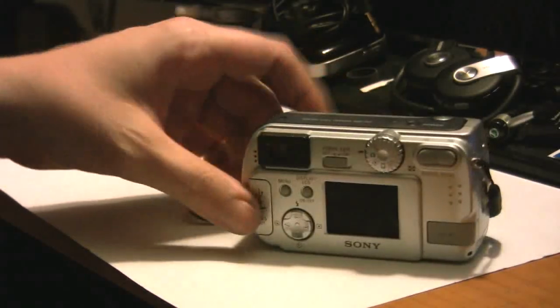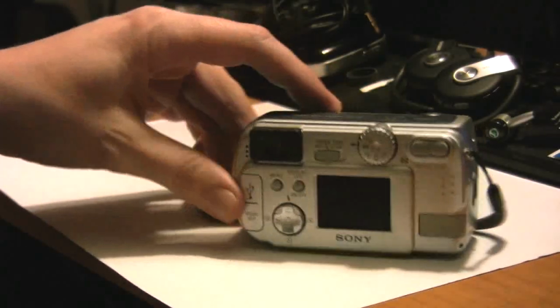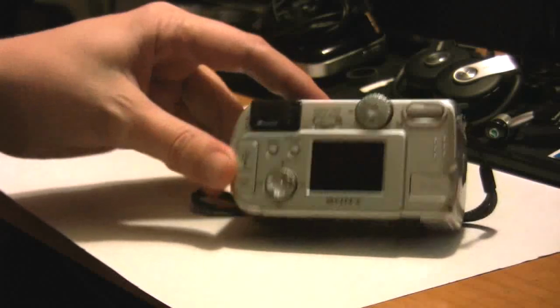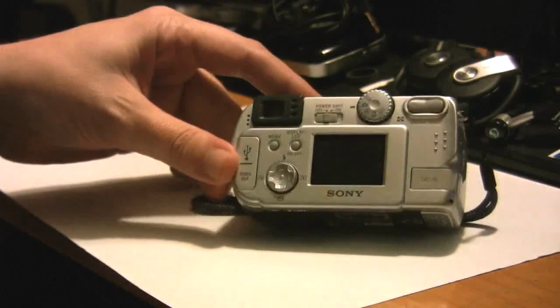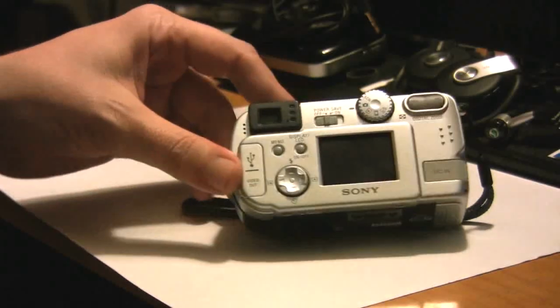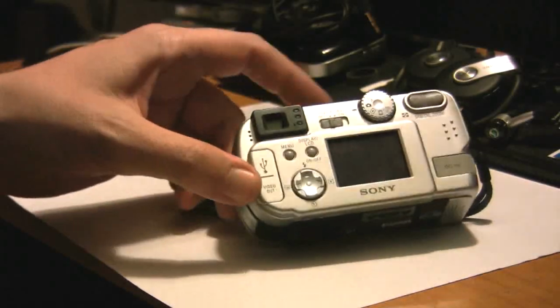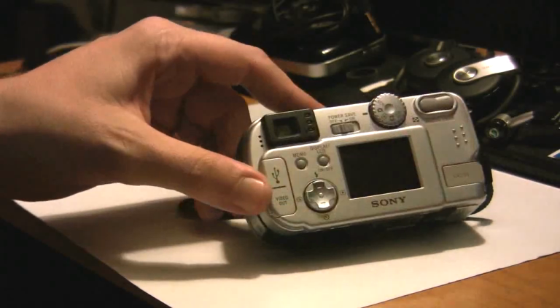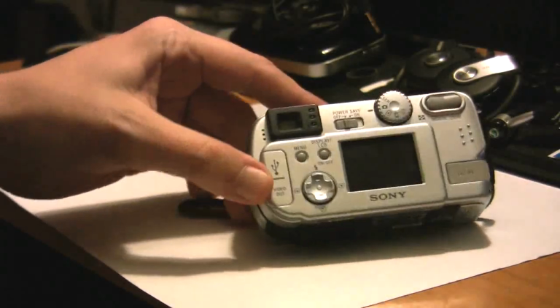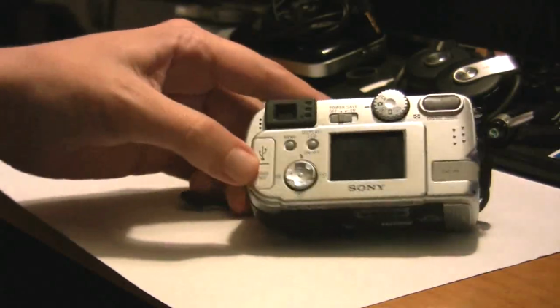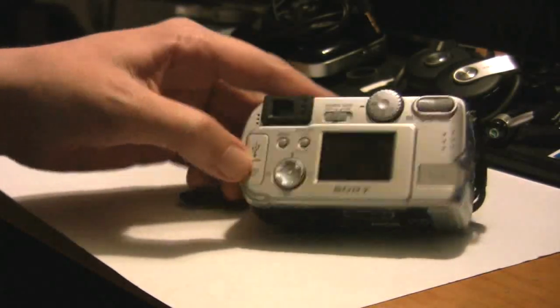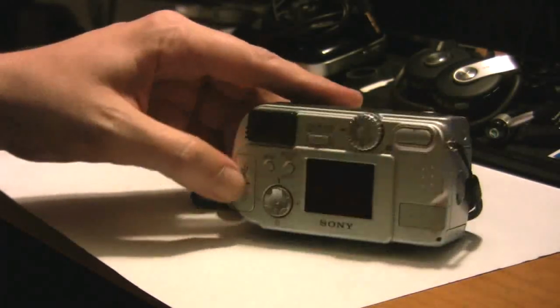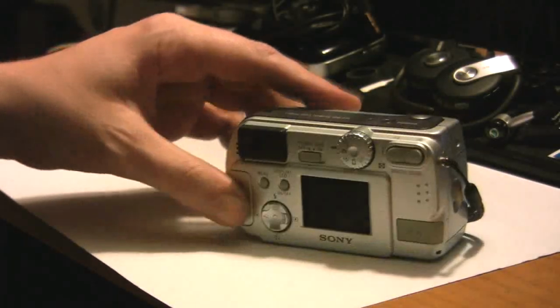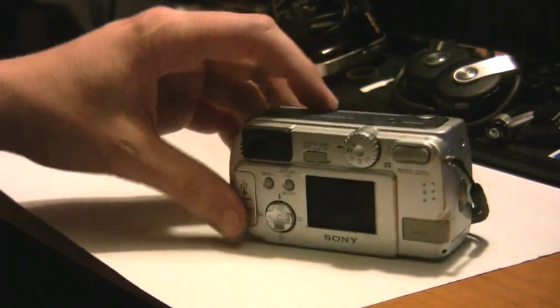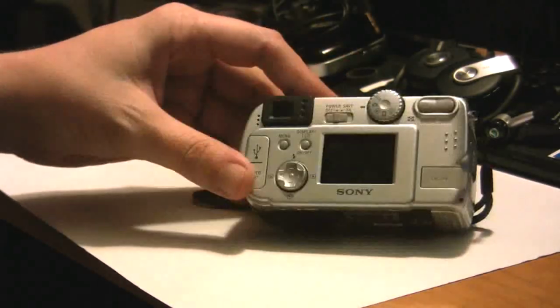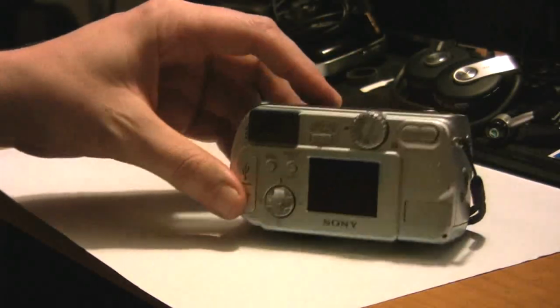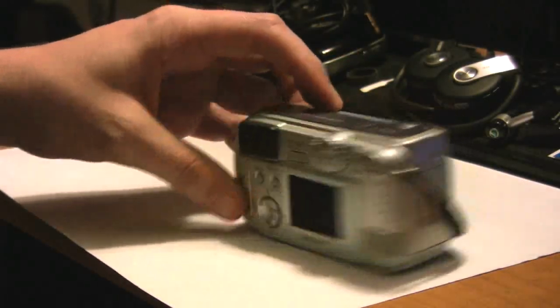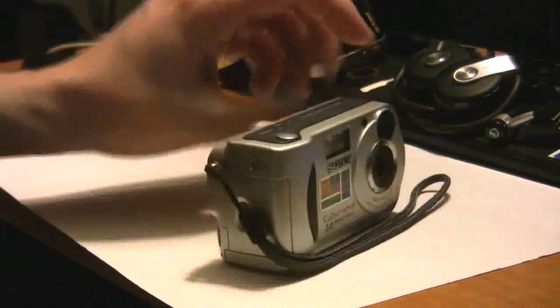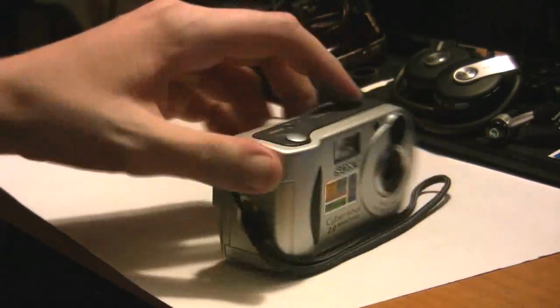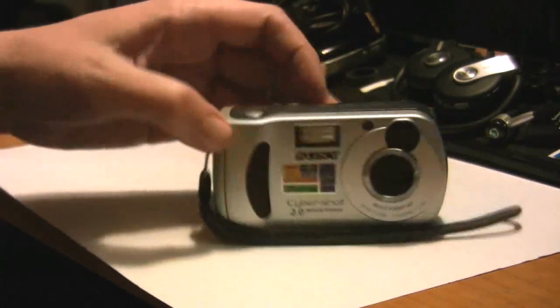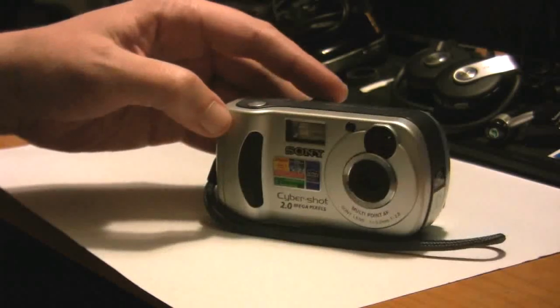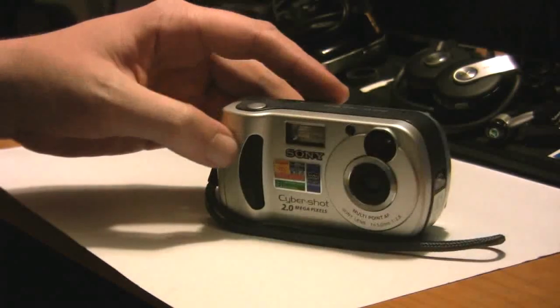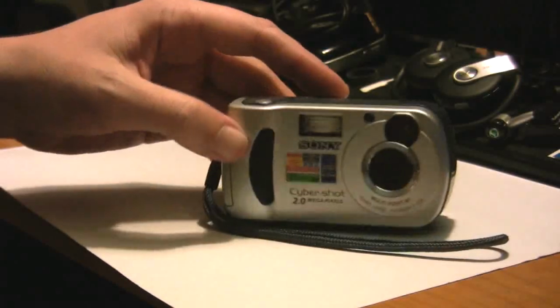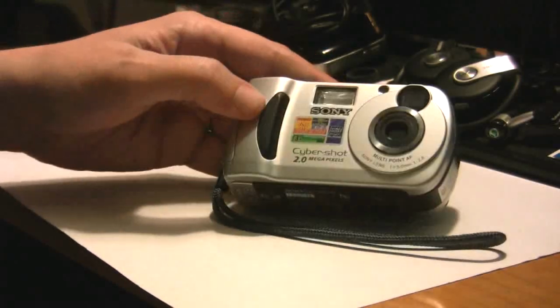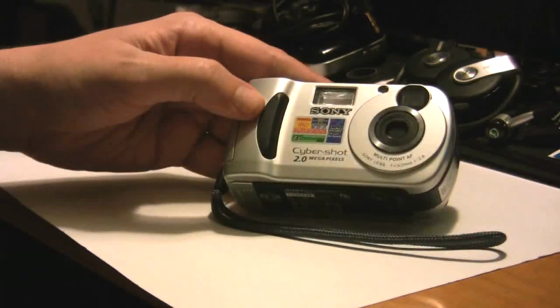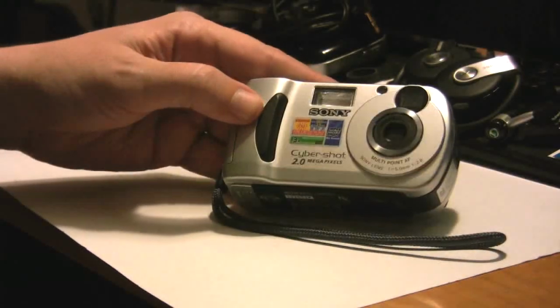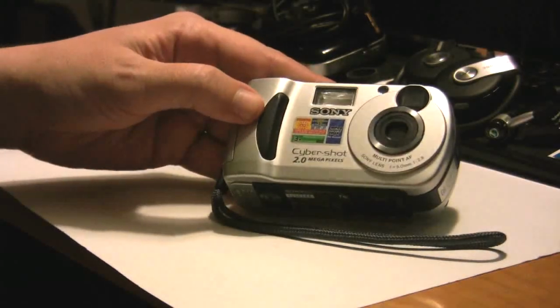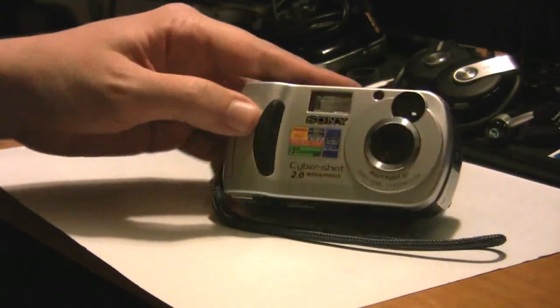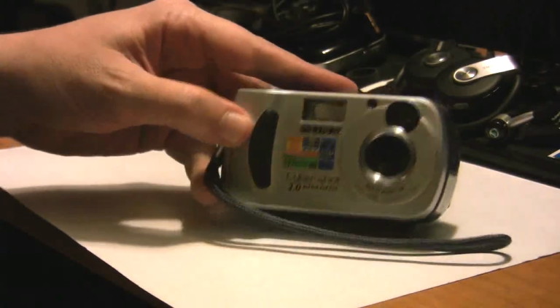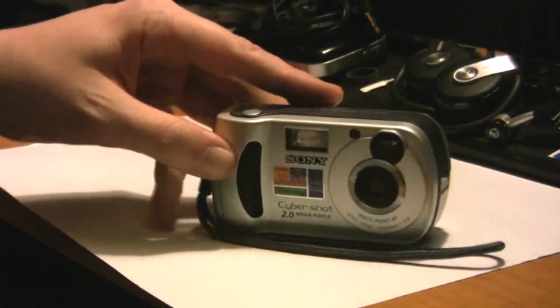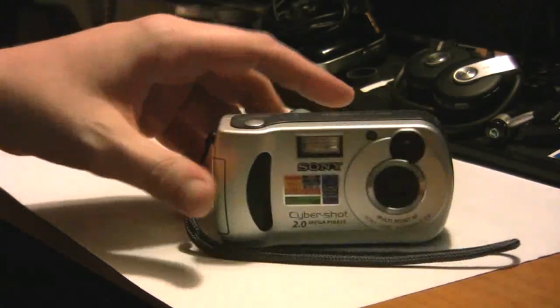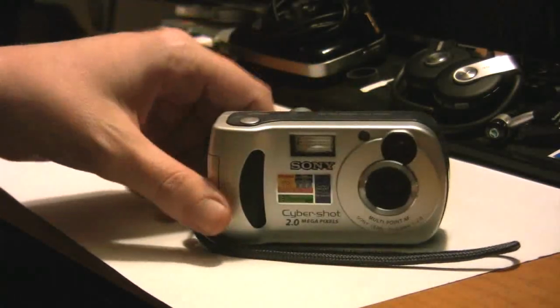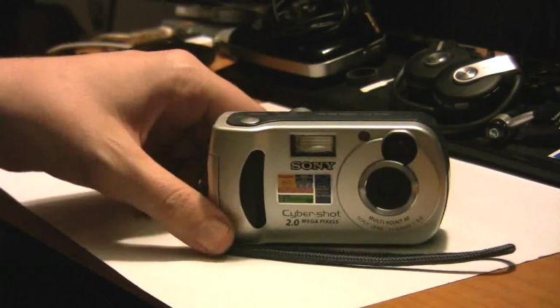As you can see, it's kind of a dinosaur — tiny little LCD screen. But I thought, what the heck, I'll play with it. He told me to give it away, sell it, whatever I wanted to do with it basically.